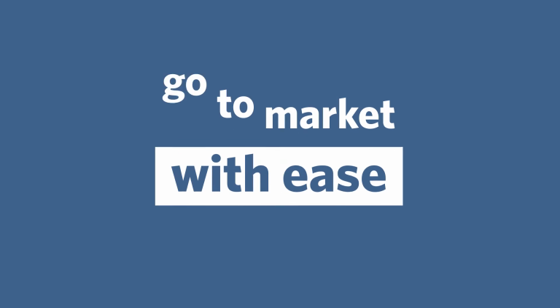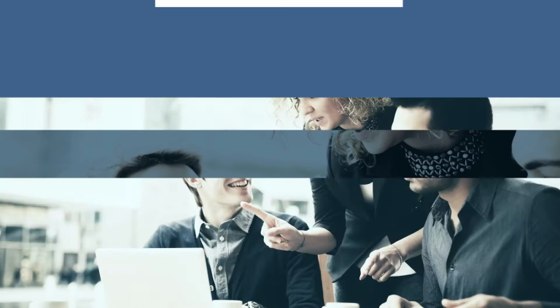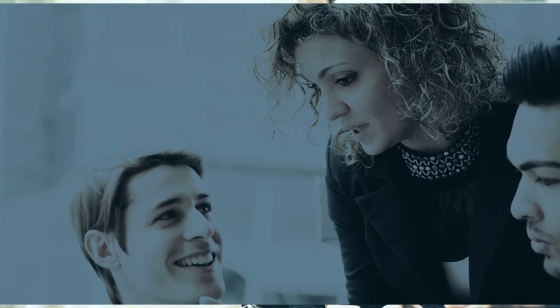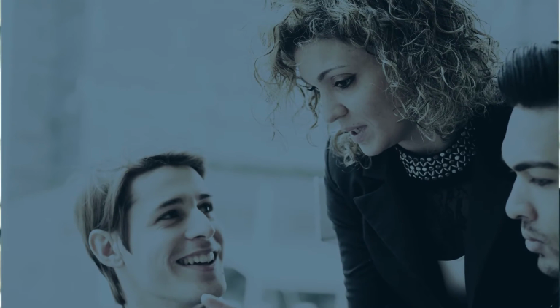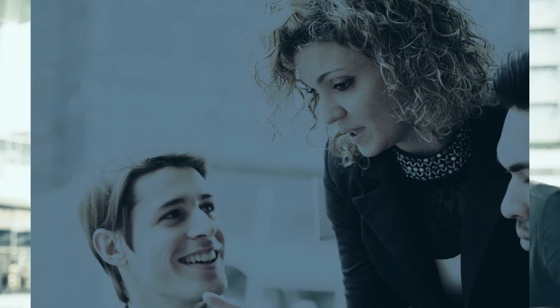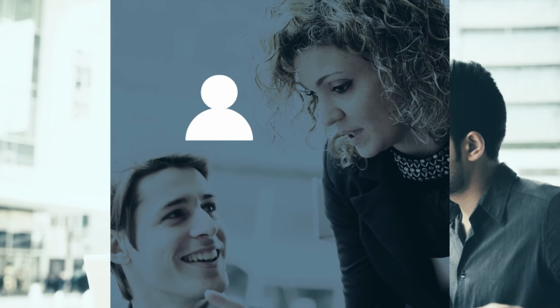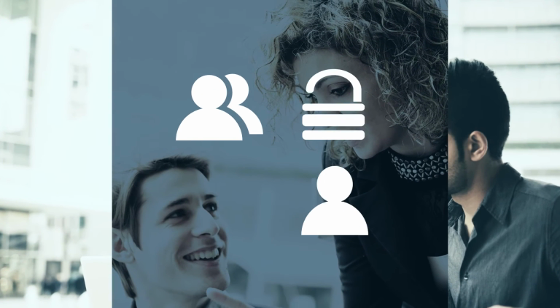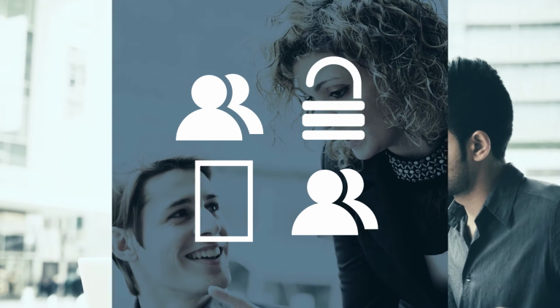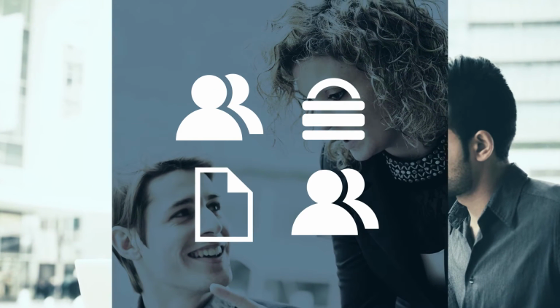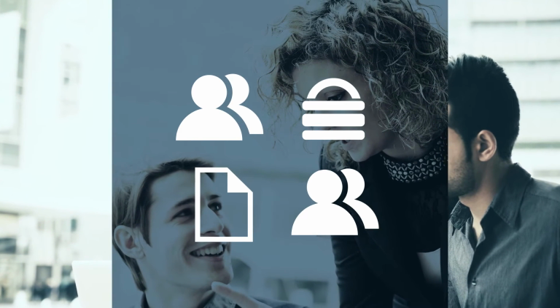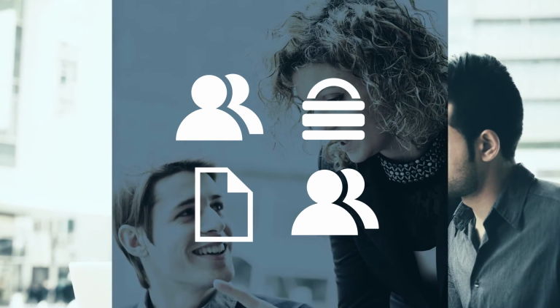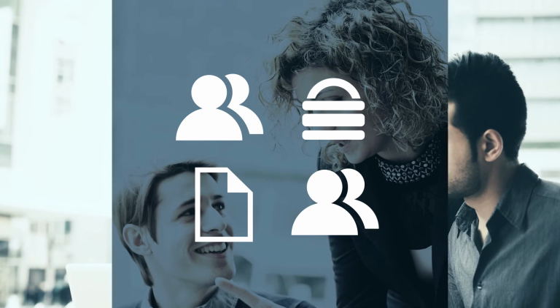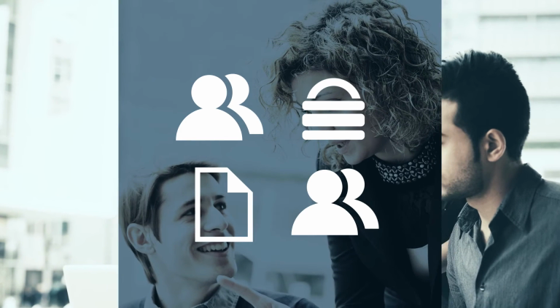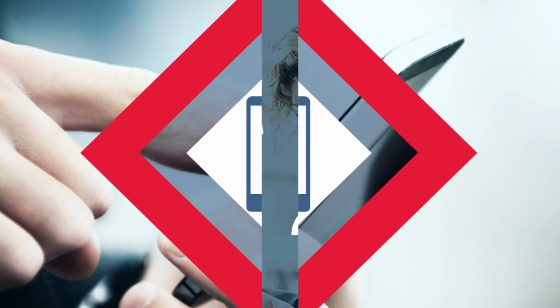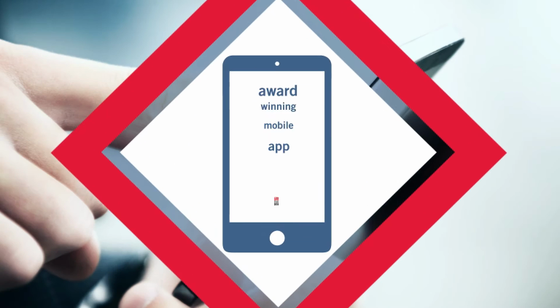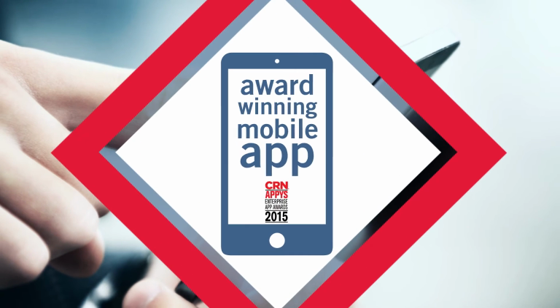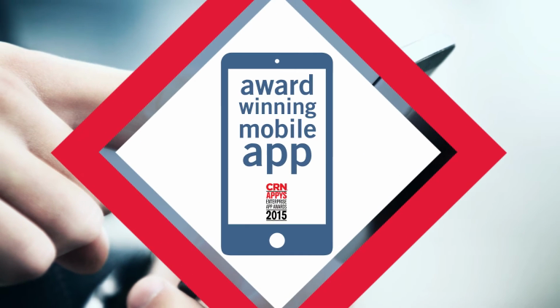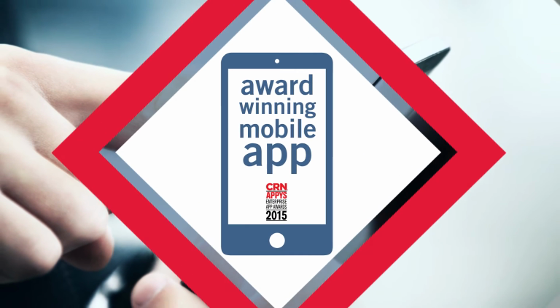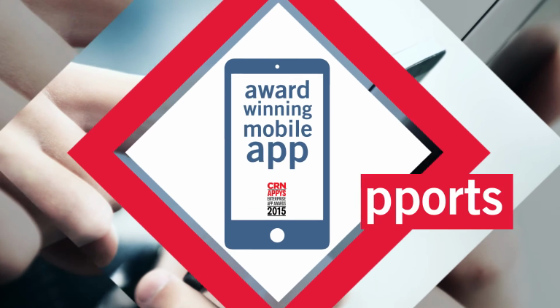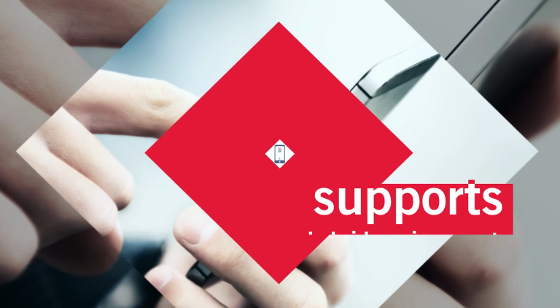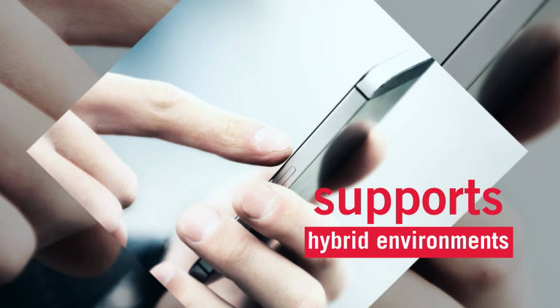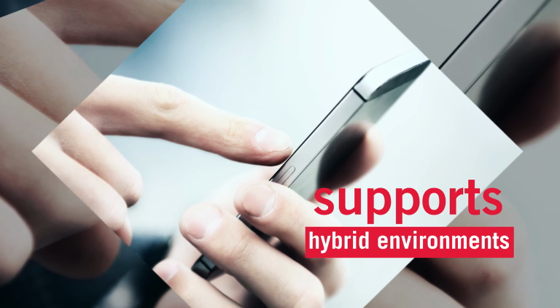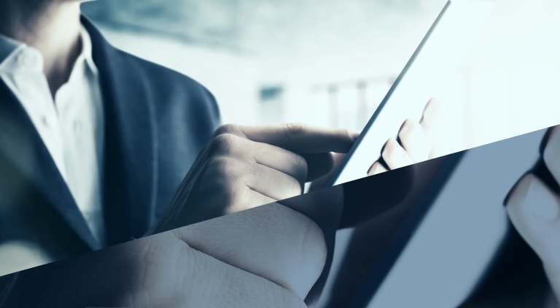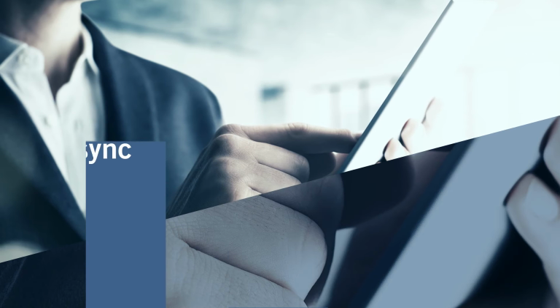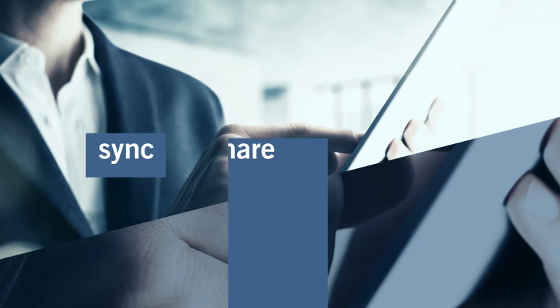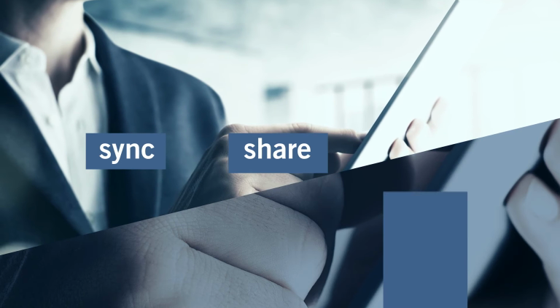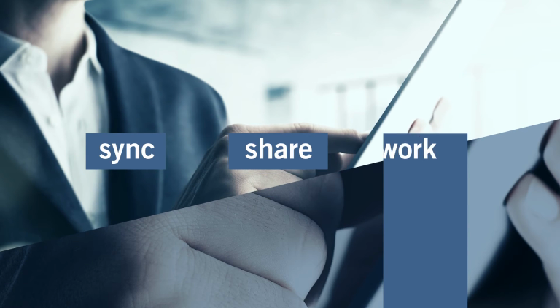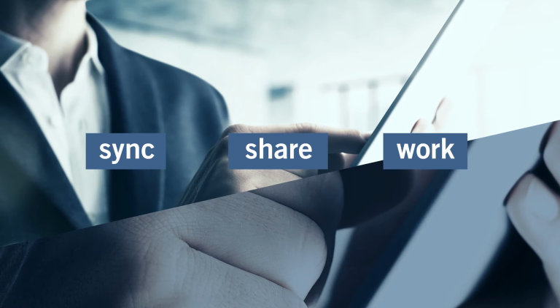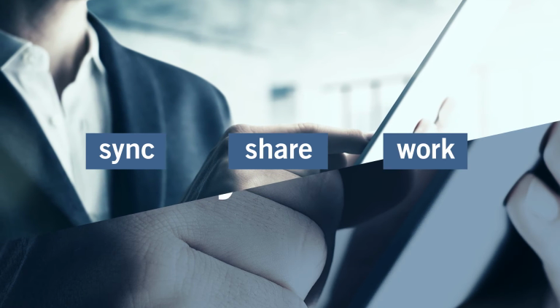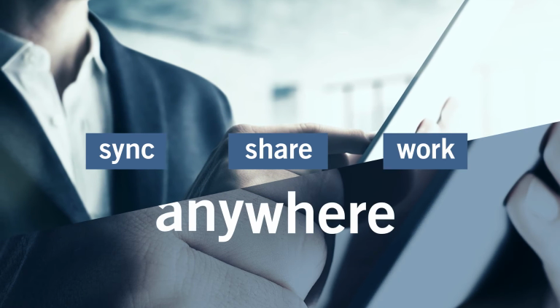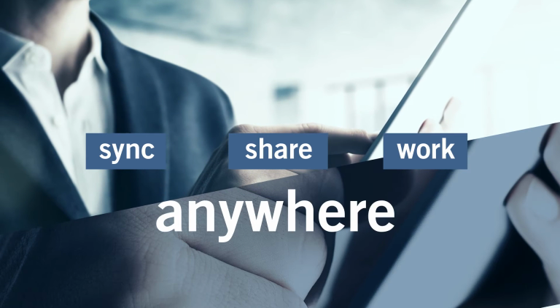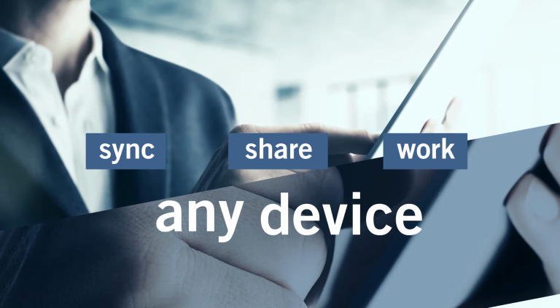Autotask Workplace, or AWP, provides a secure way to collaborate and control documents. AWP has an award-winning mobile app and supports a hybrid environment, so you can sync, share, and work on documents anywhere, from any device.